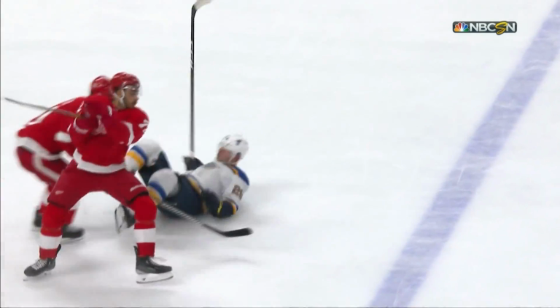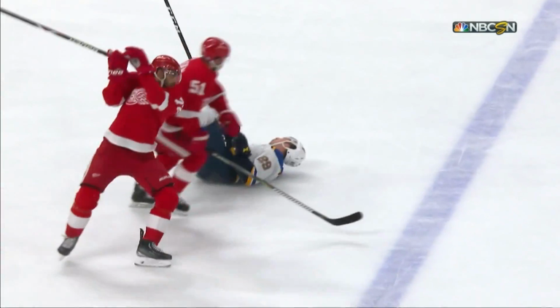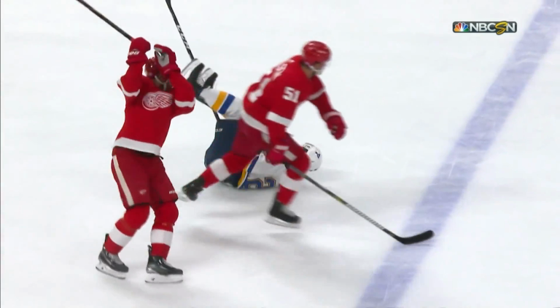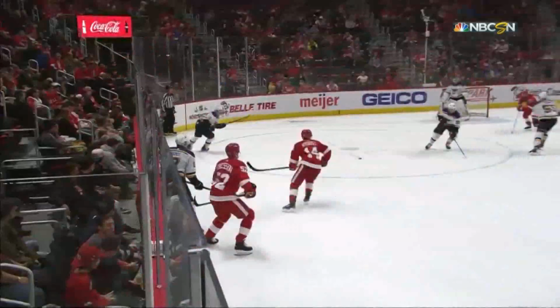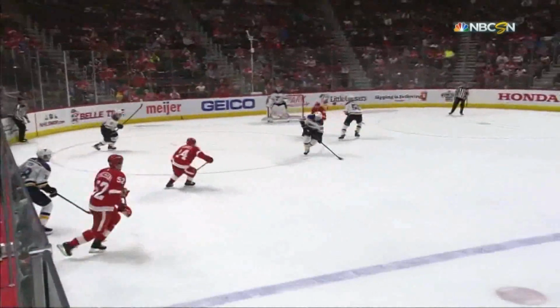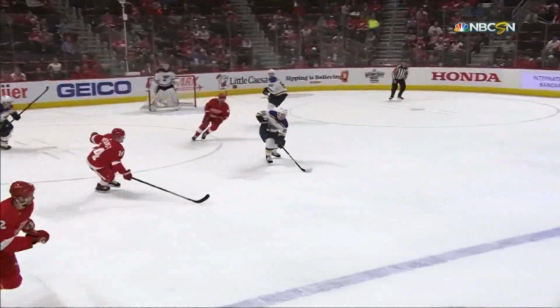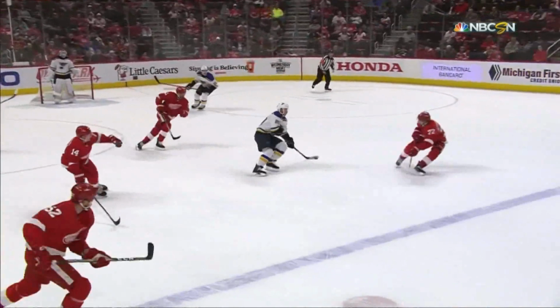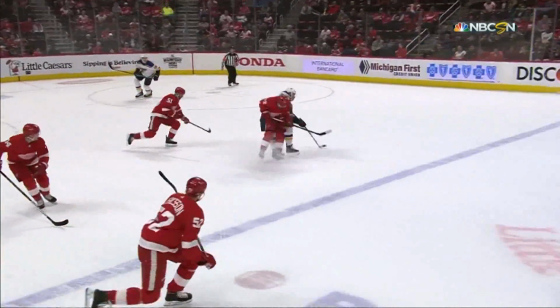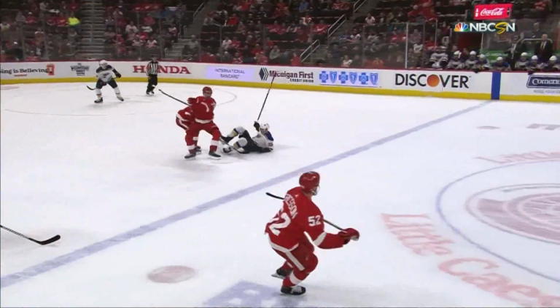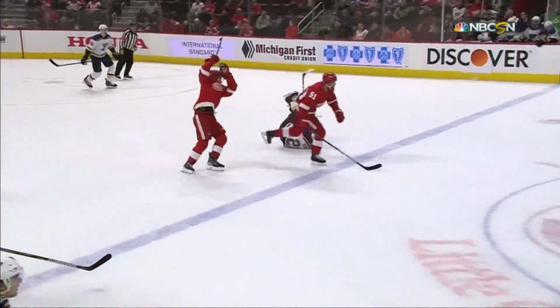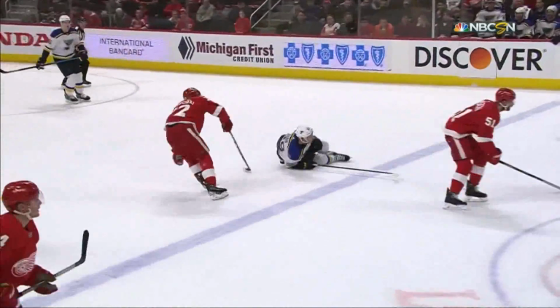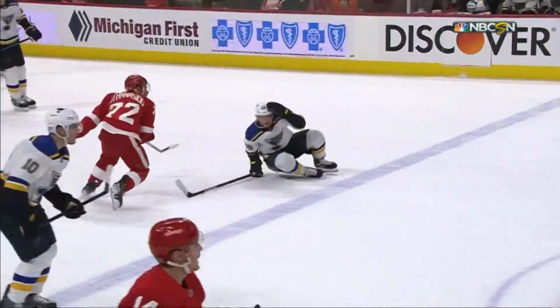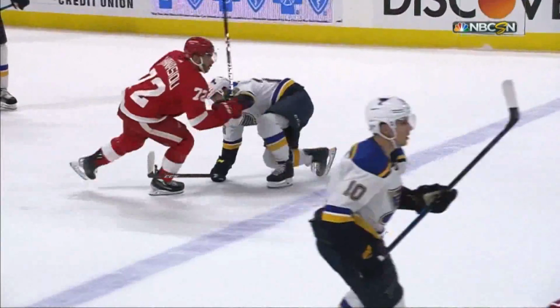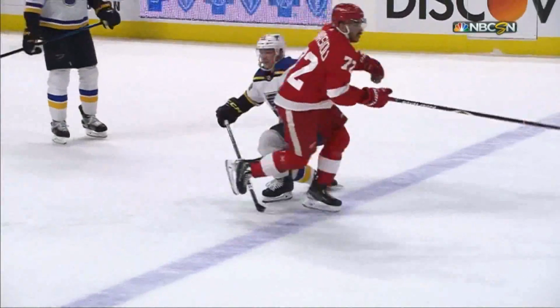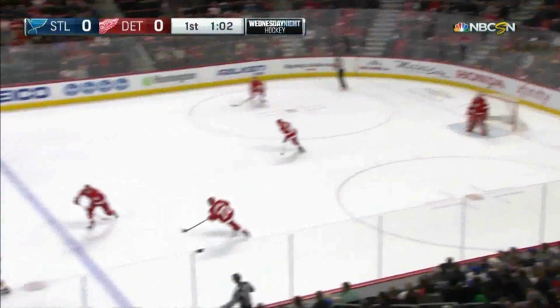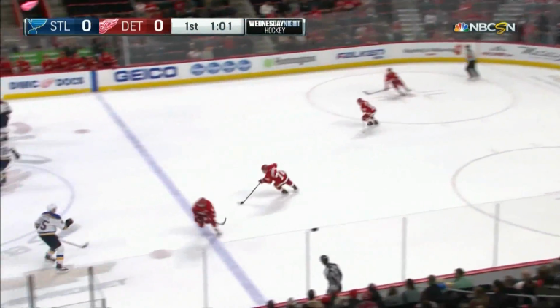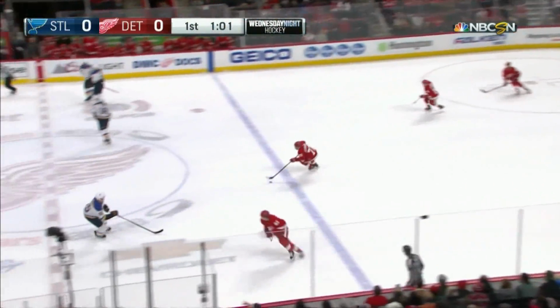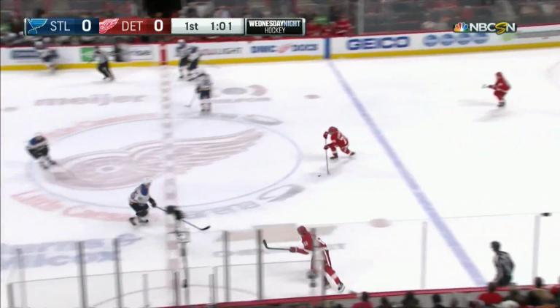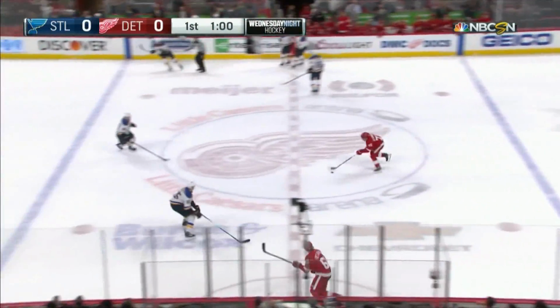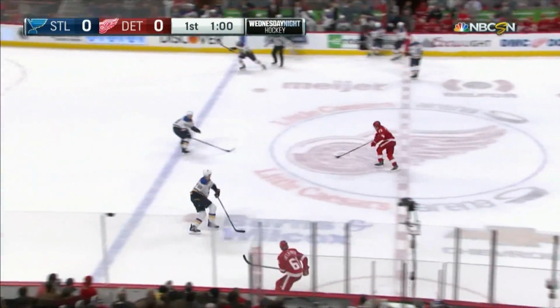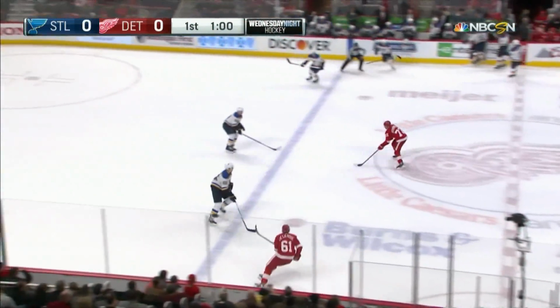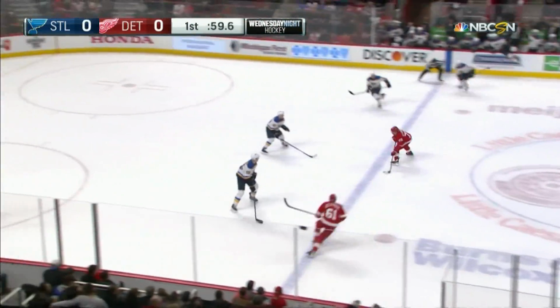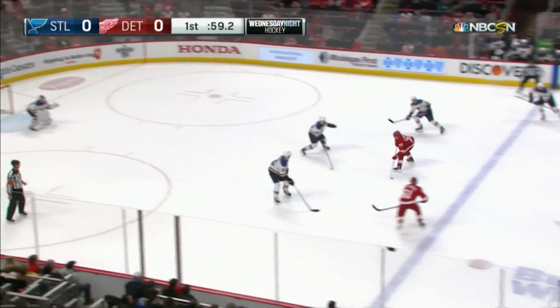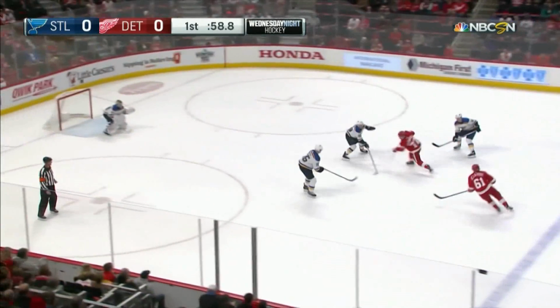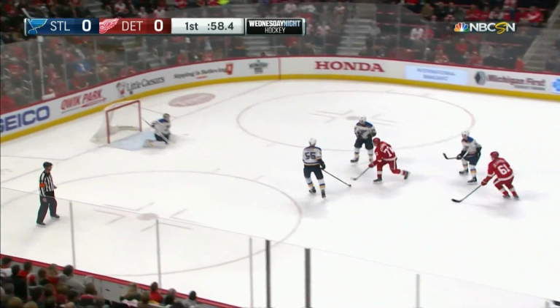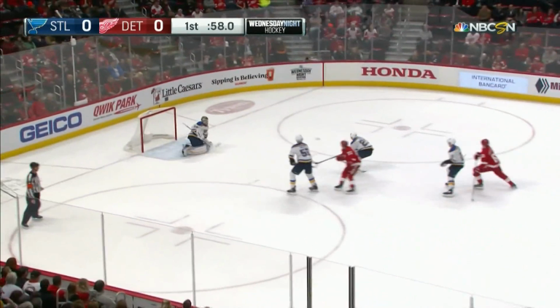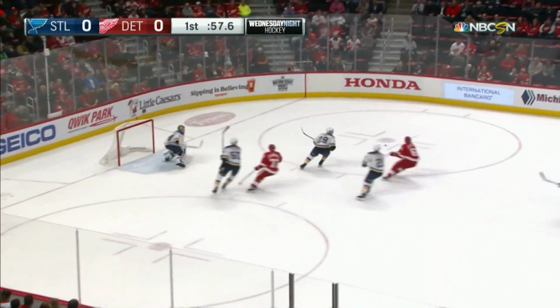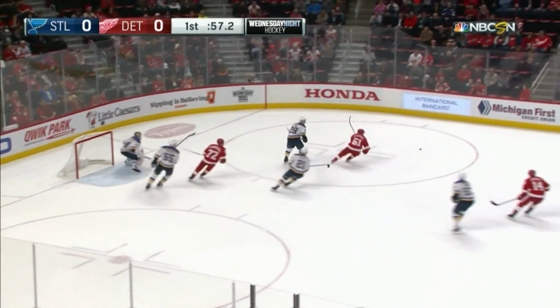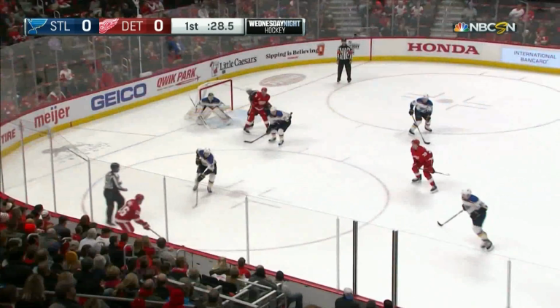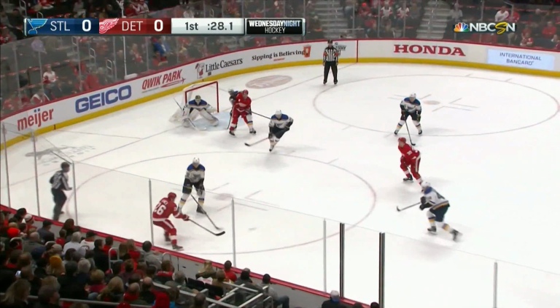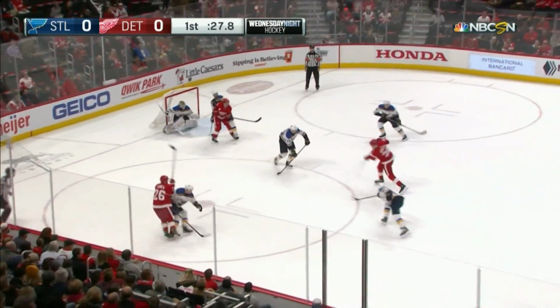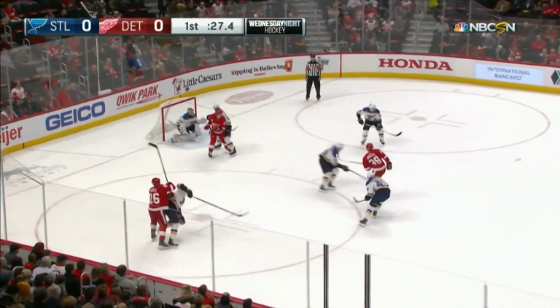Dunn shouldered right out of the play by Athanasiu. And this goes back down for an icing. That was a good, clean, hard hit by Athanasiu. Only Dunn ever saw him. Looking for a possible quick play. Athanasiu a shot, and a strong save made there.